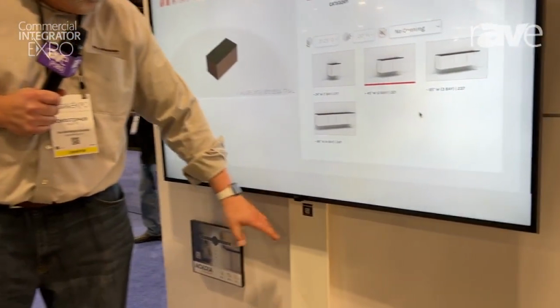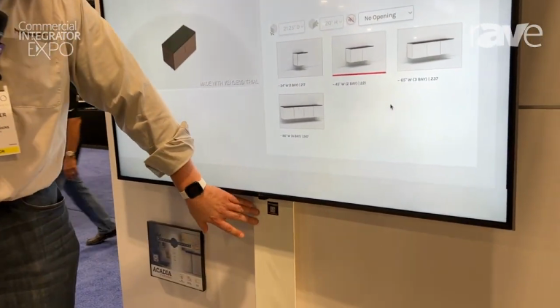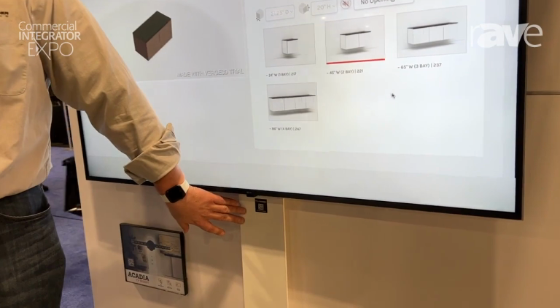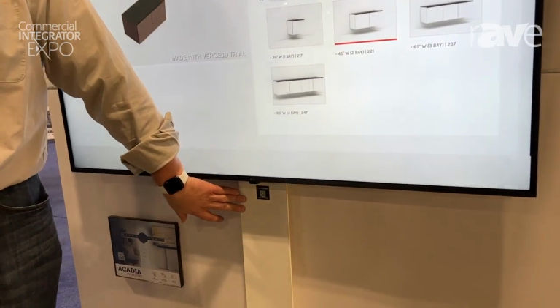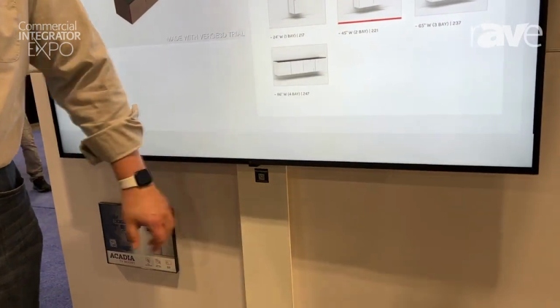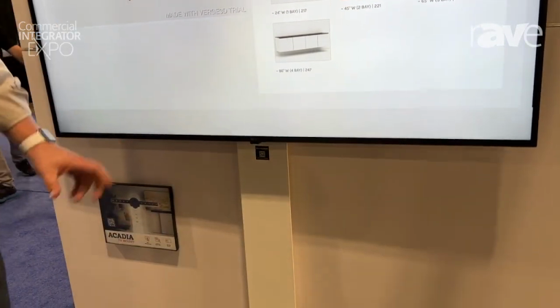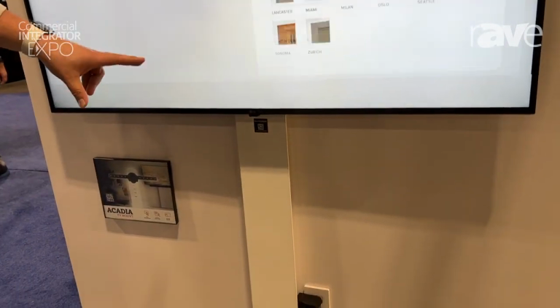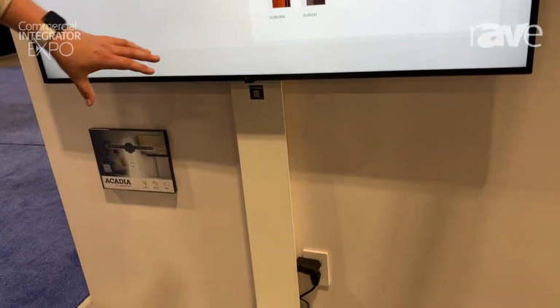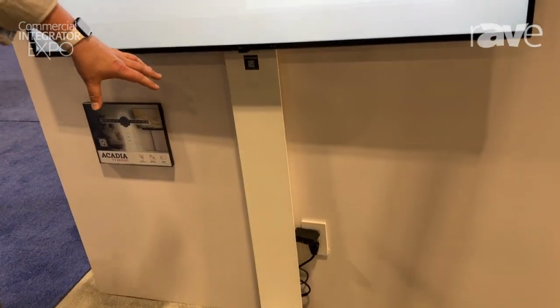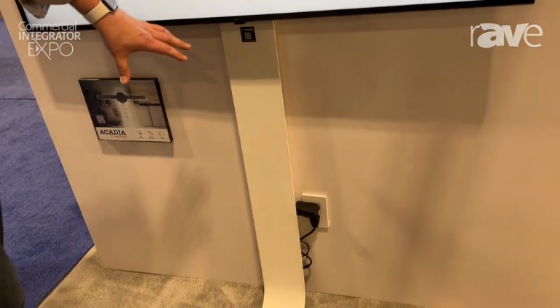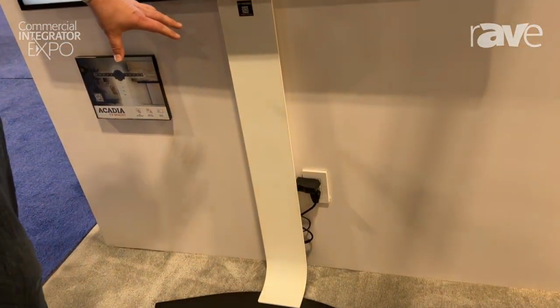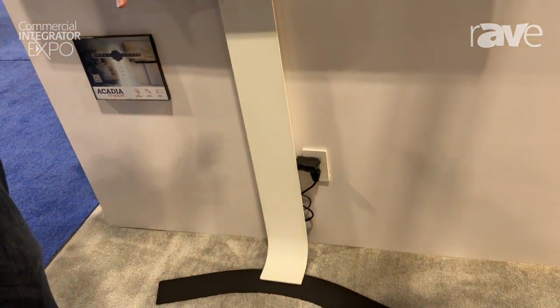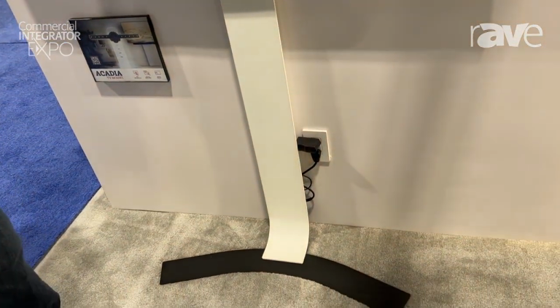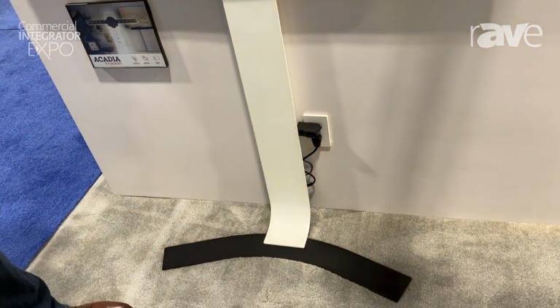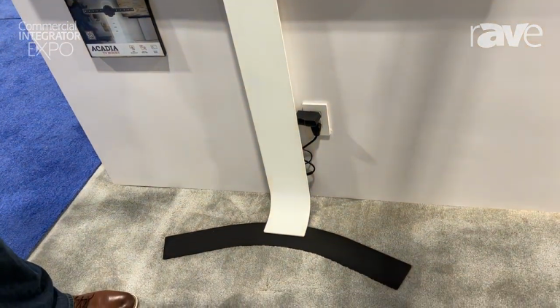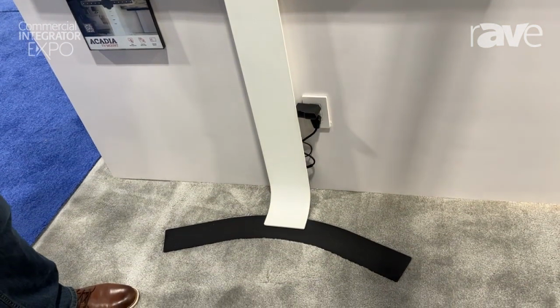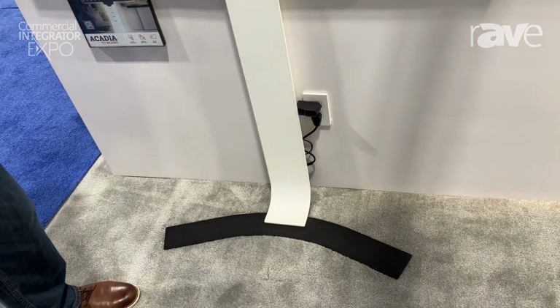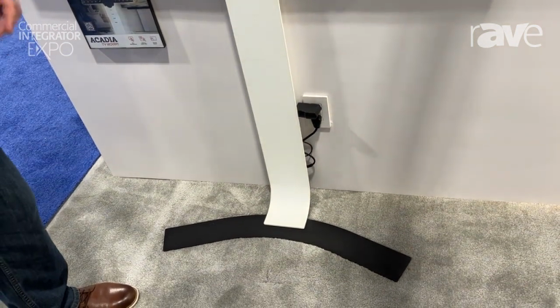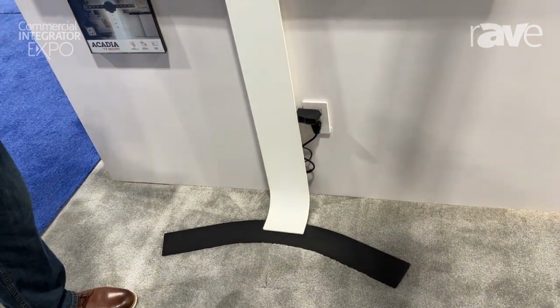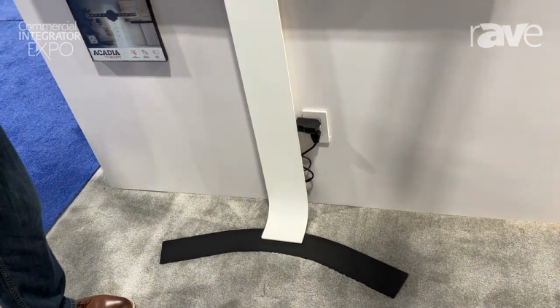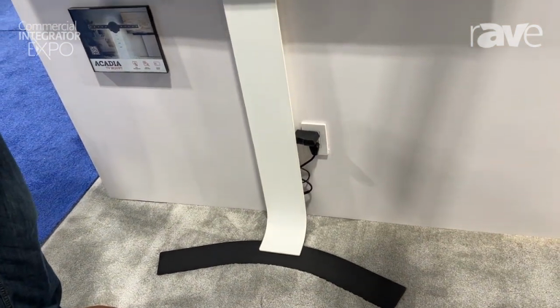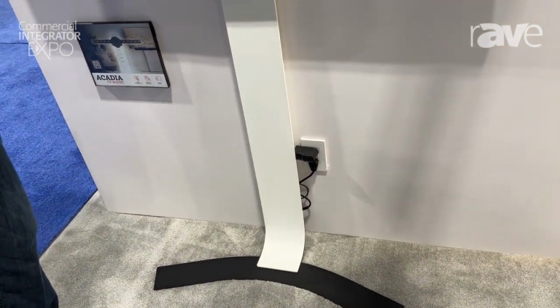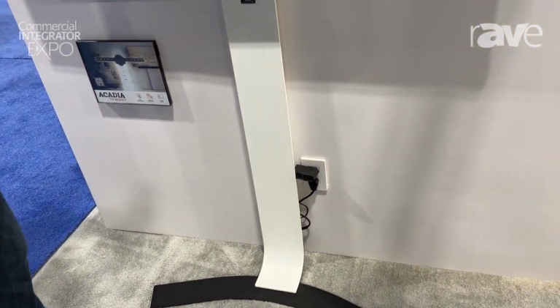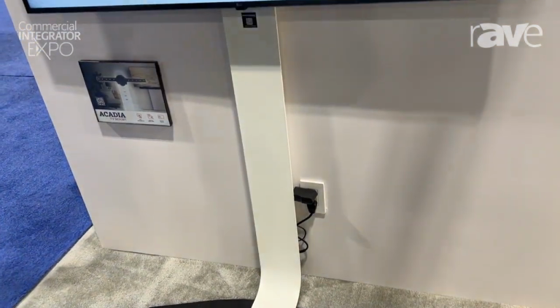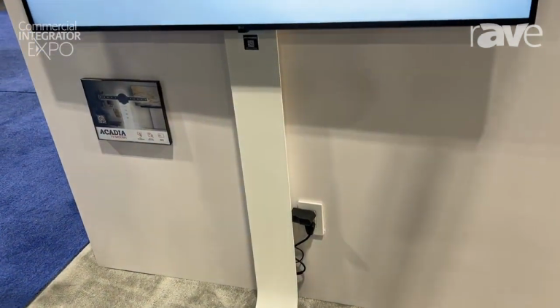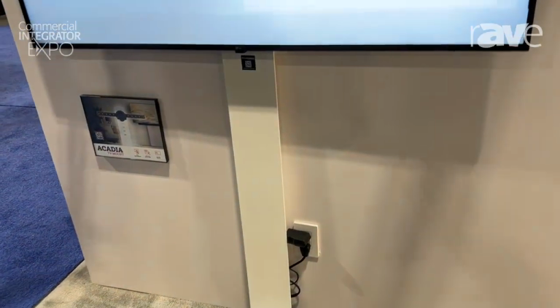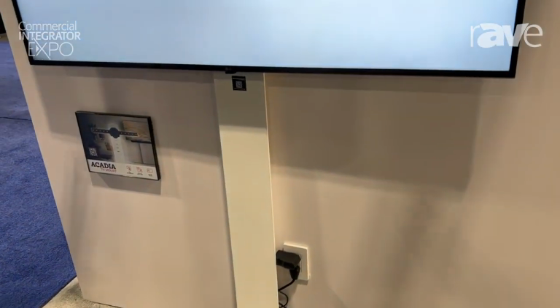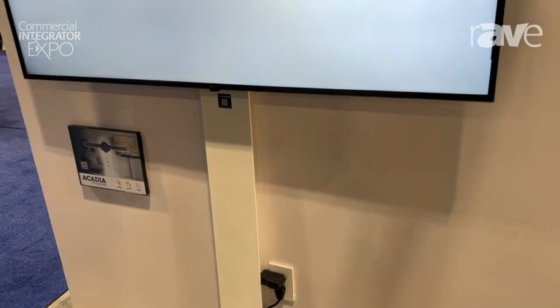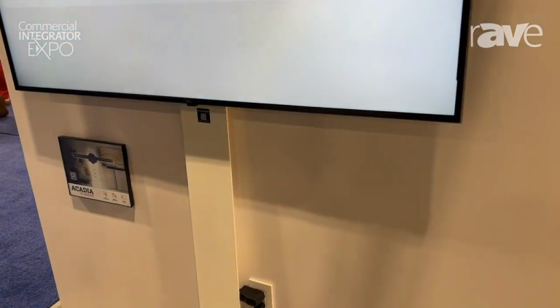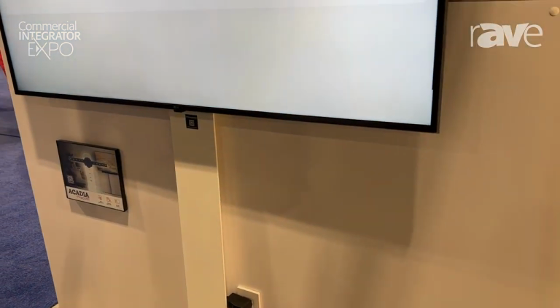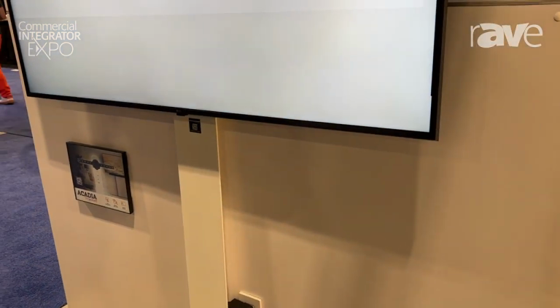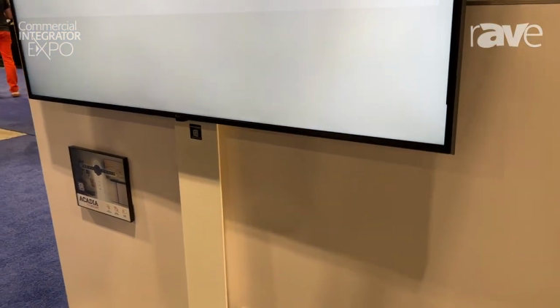This is our wall leaner. It comes in two sizes: large and extra-large. This is the large version. The extra-large version goes up to about an 86-inch display, and it's a great way of mounting a display without having to penetrate the wall at all.